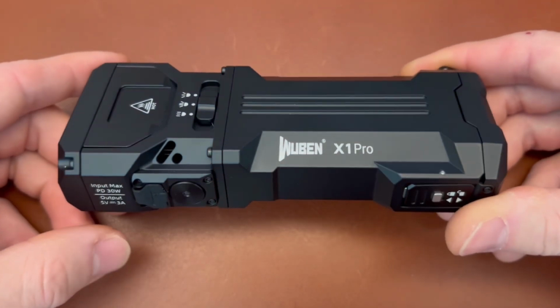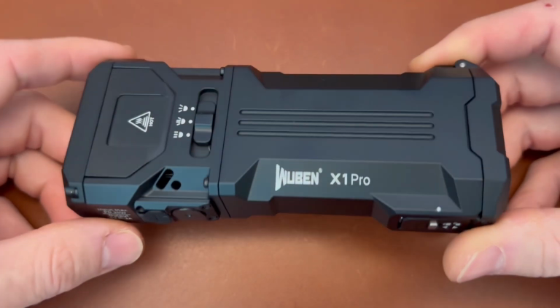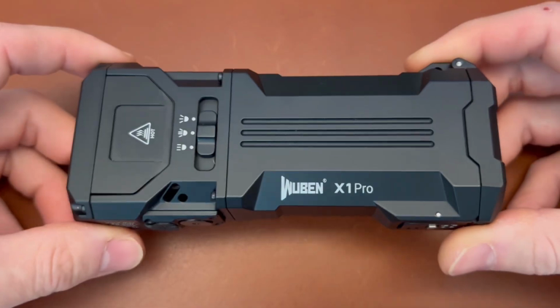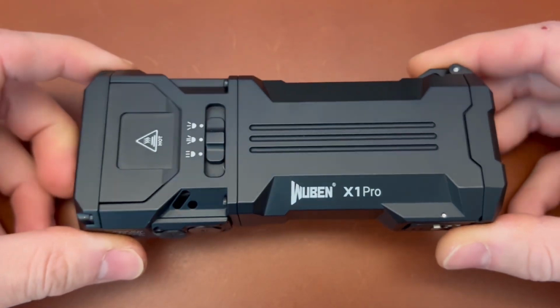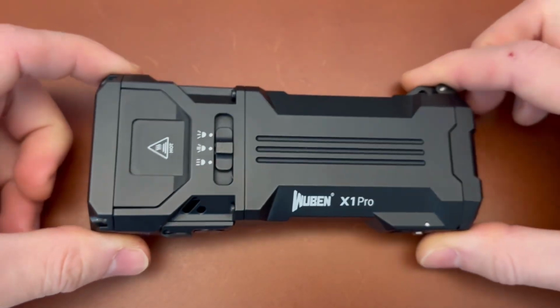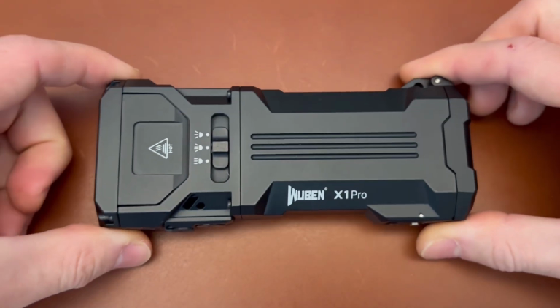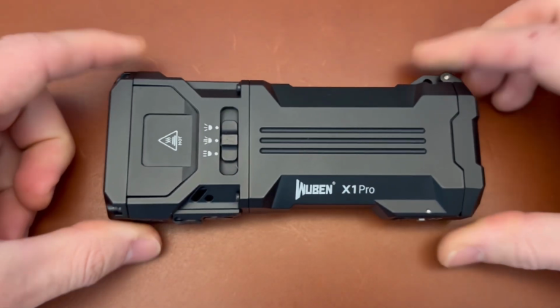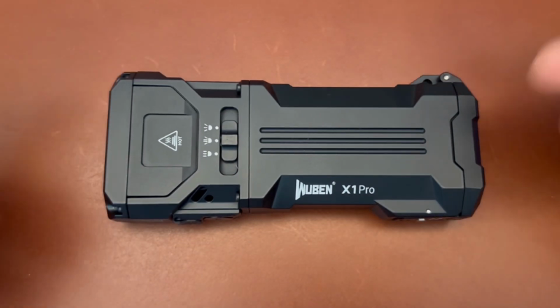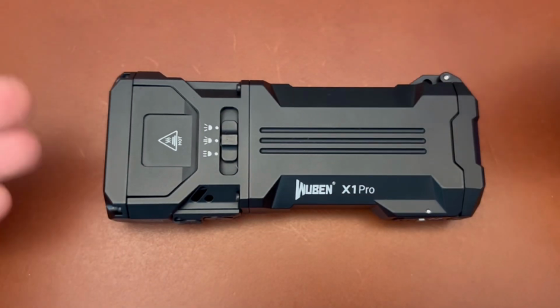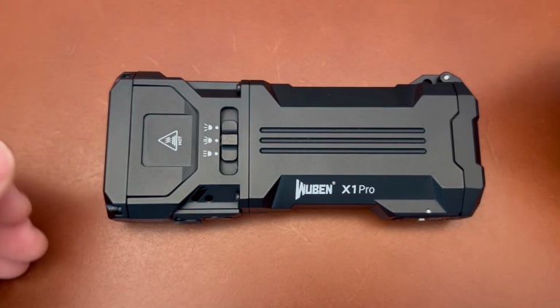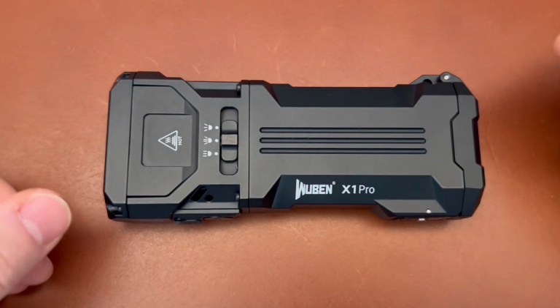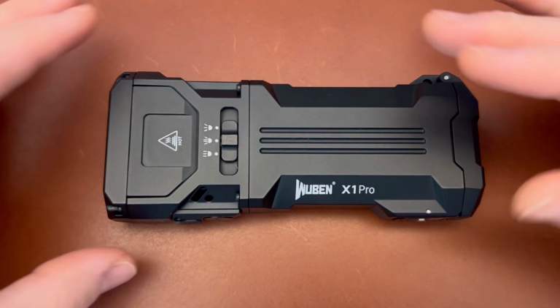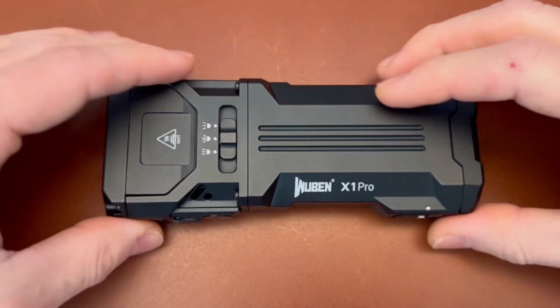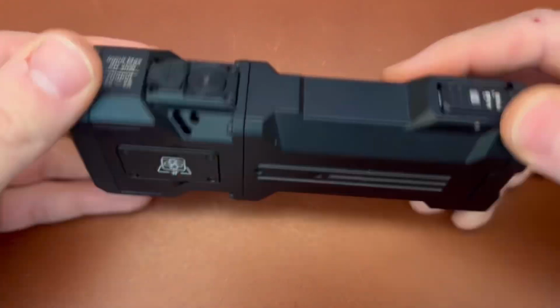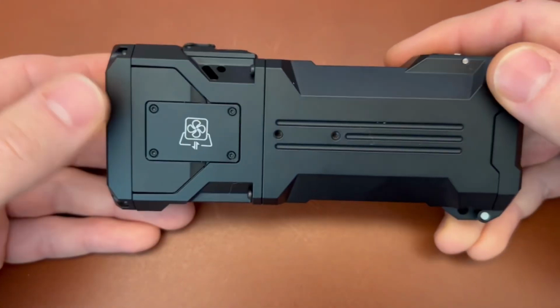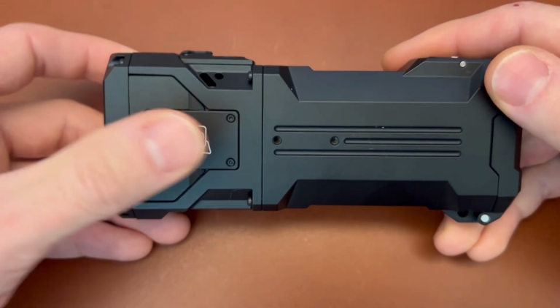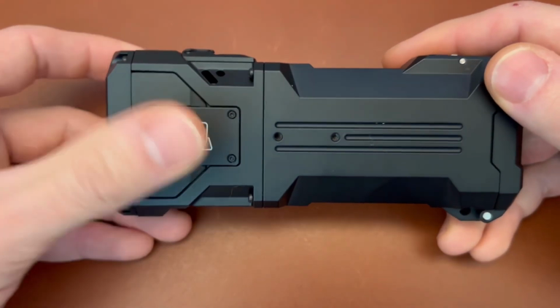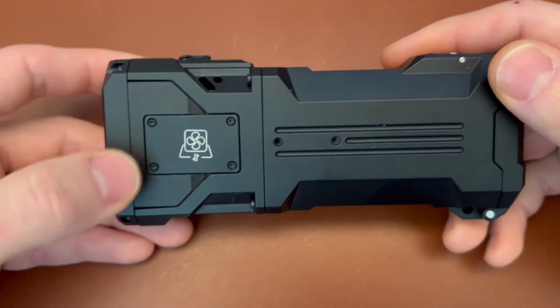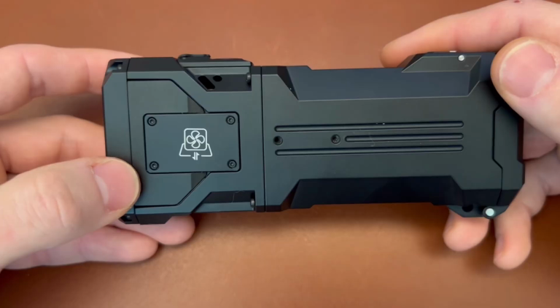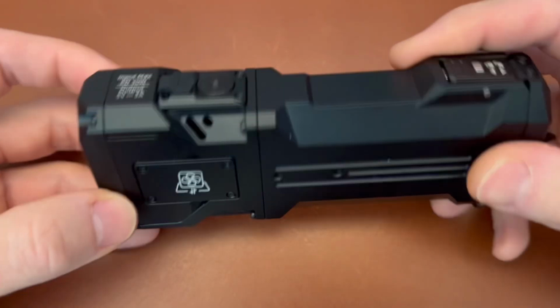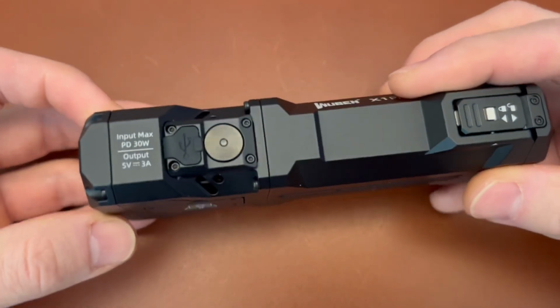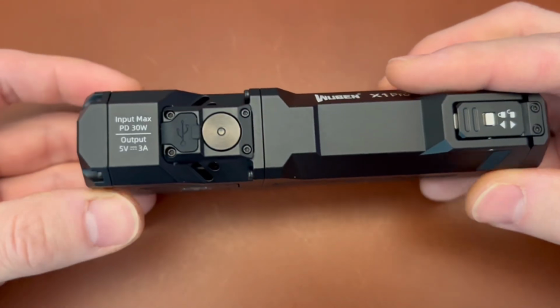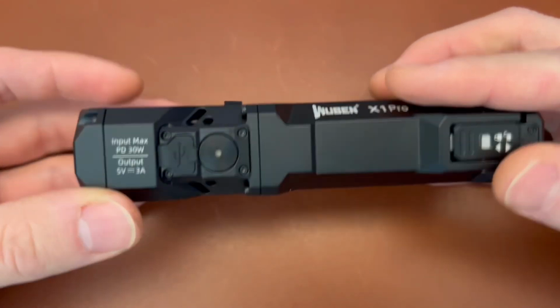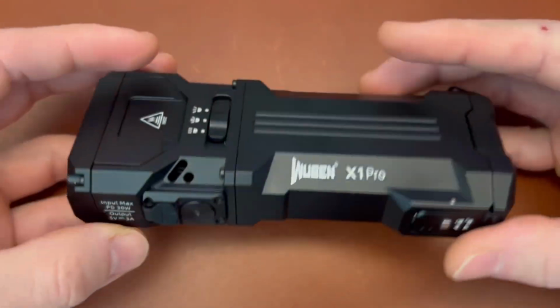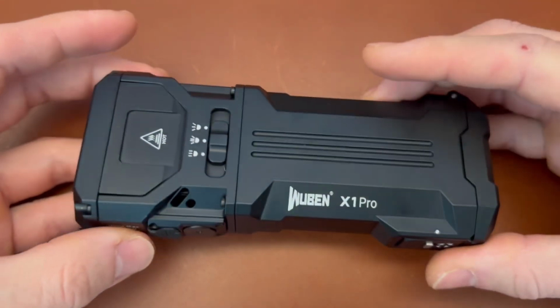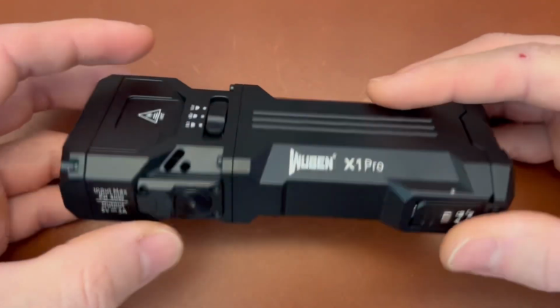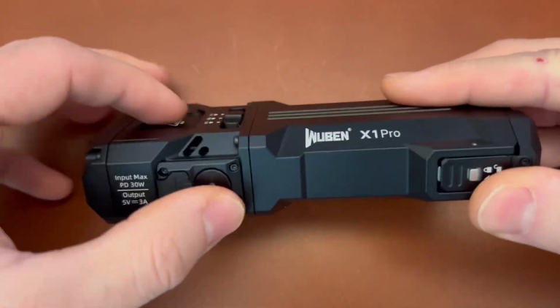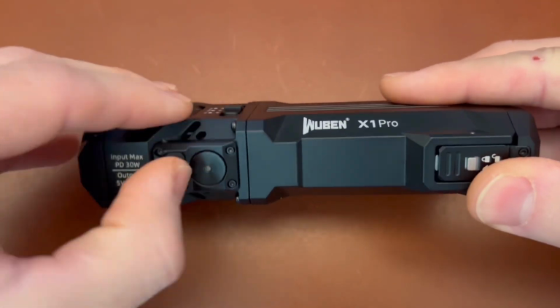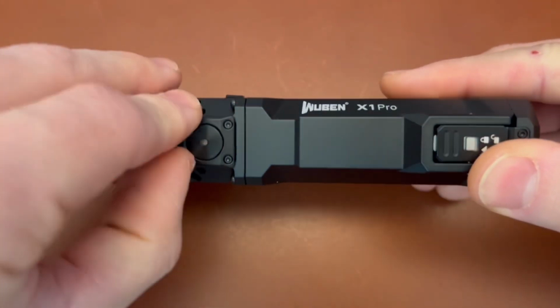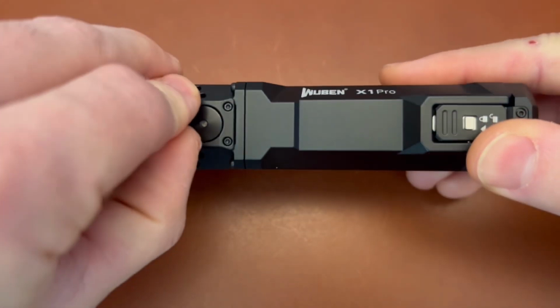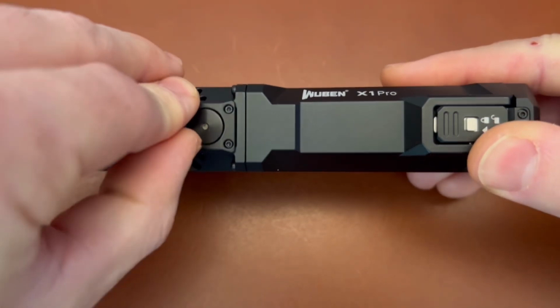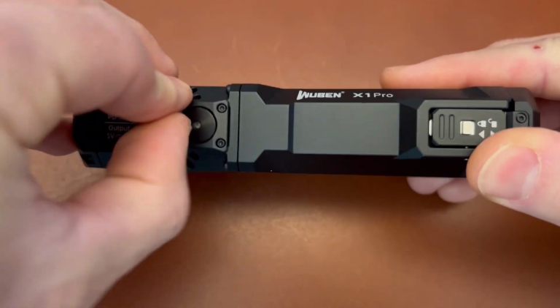So let's talk about this light and everything it's got going on — it does have a lot going on. Optional cooling fans, different mounting systems, USB-C charging.